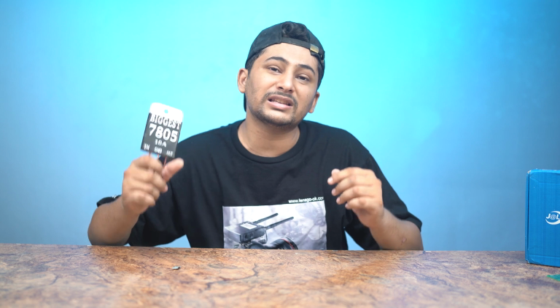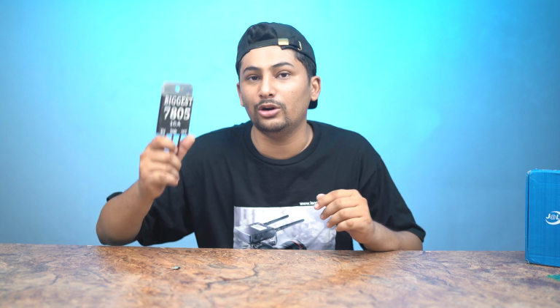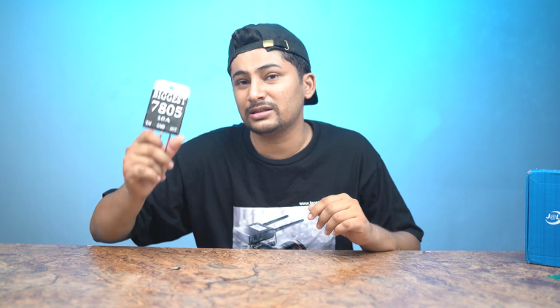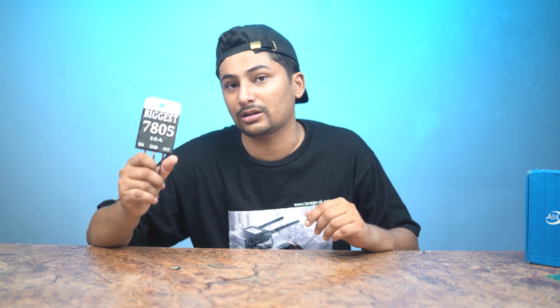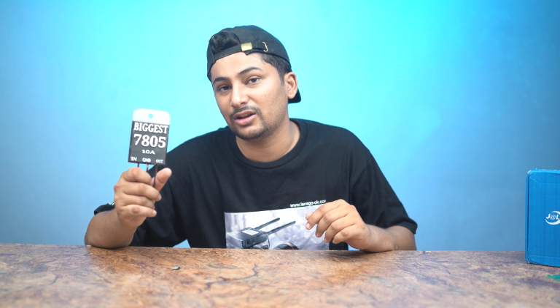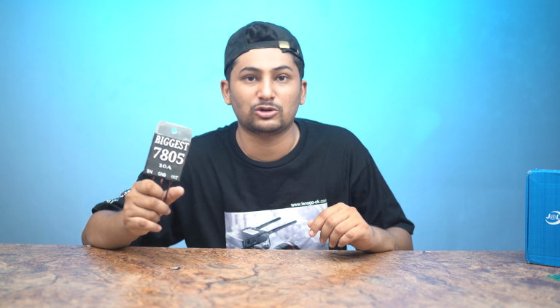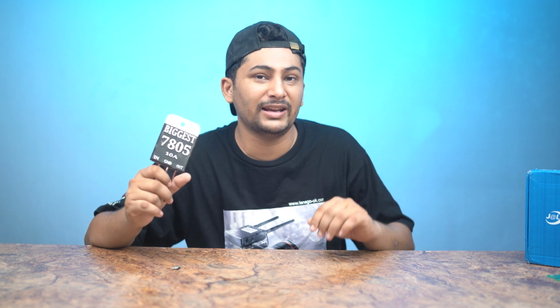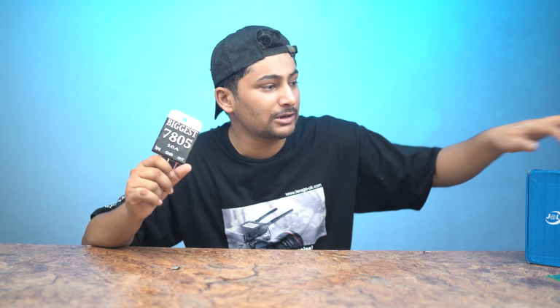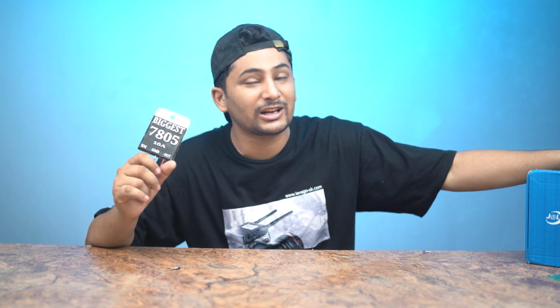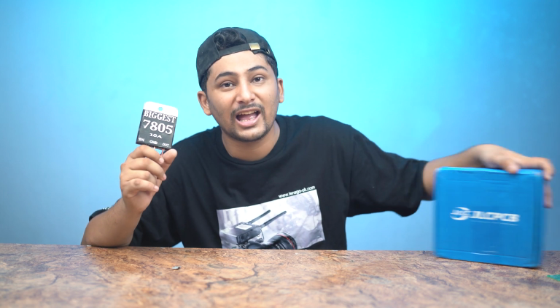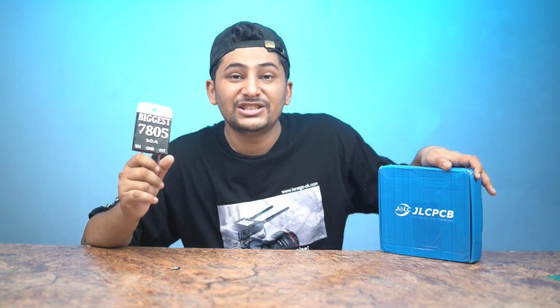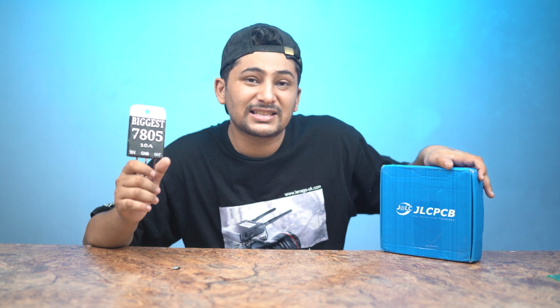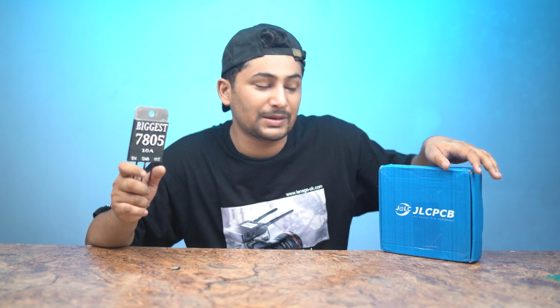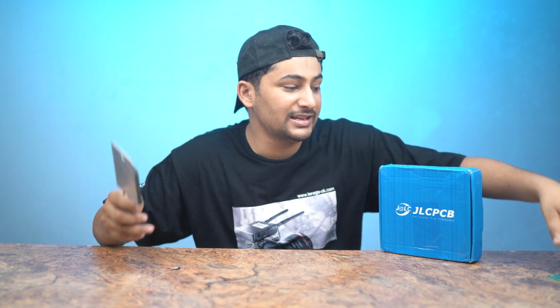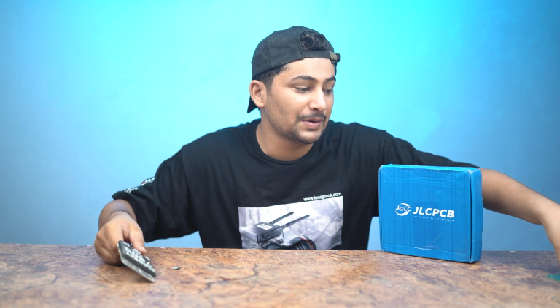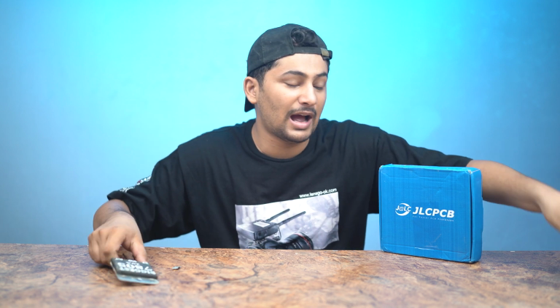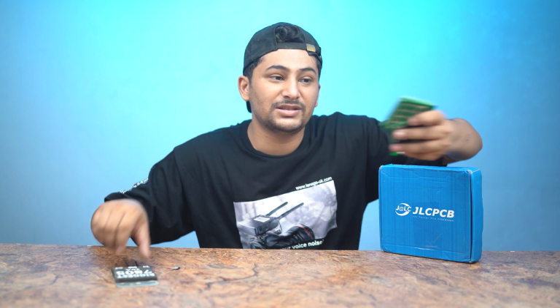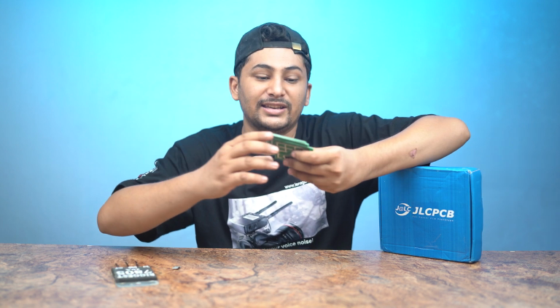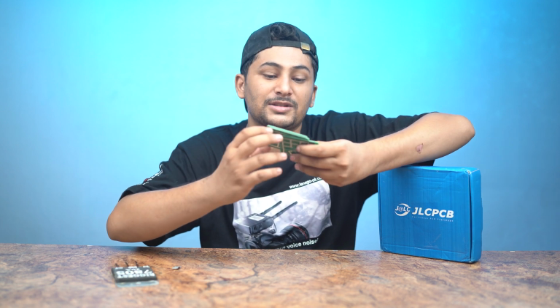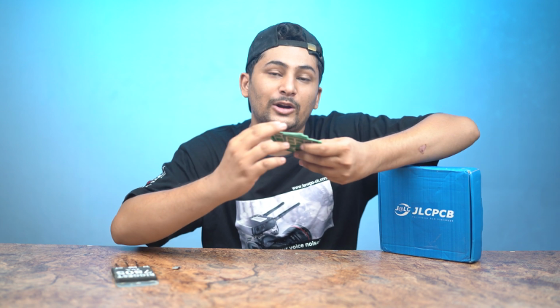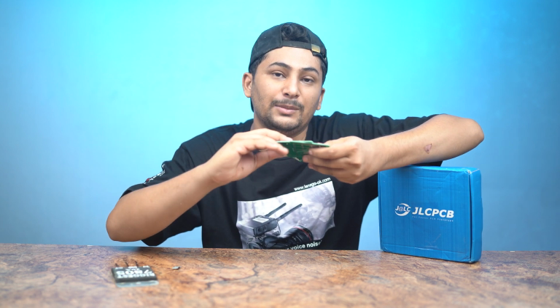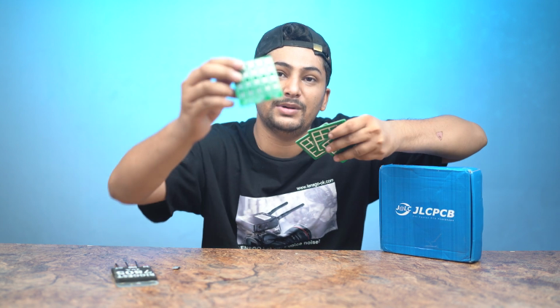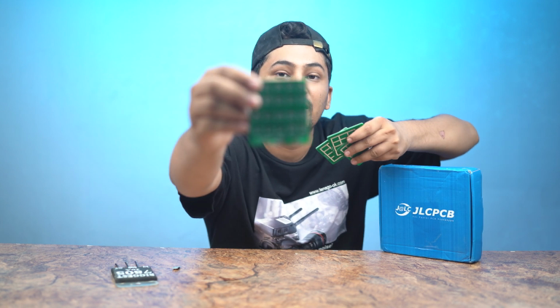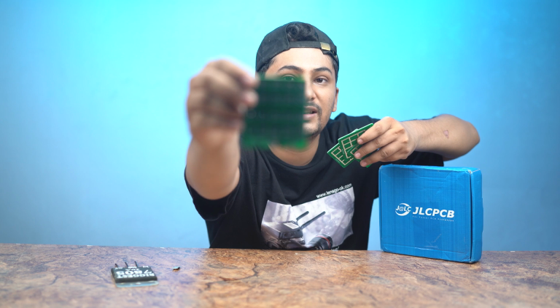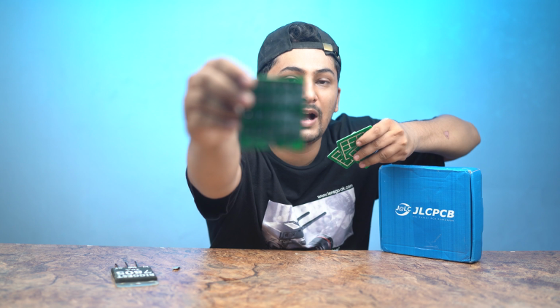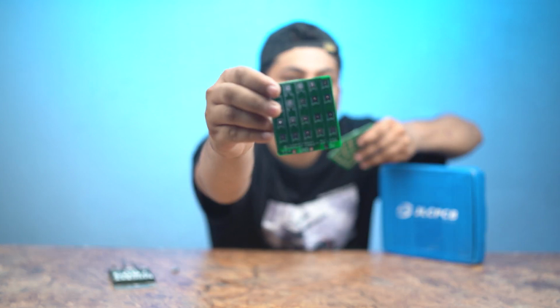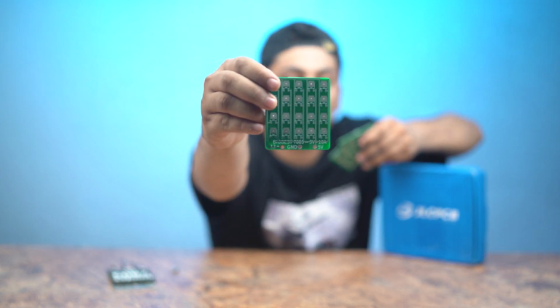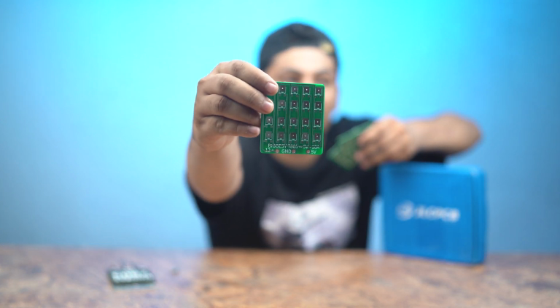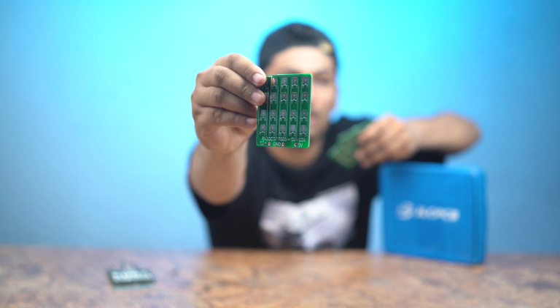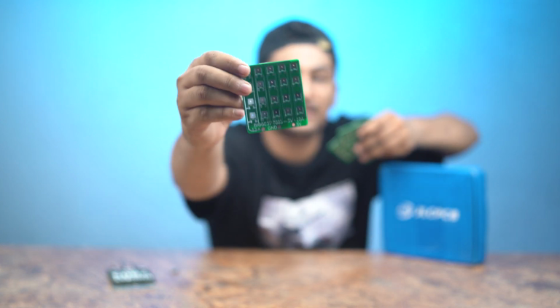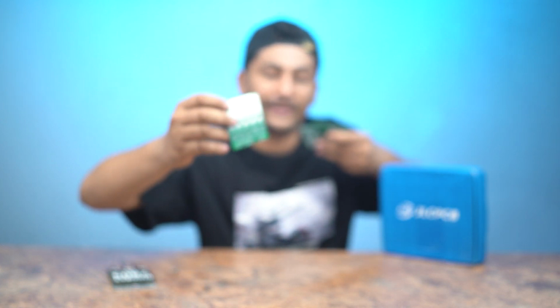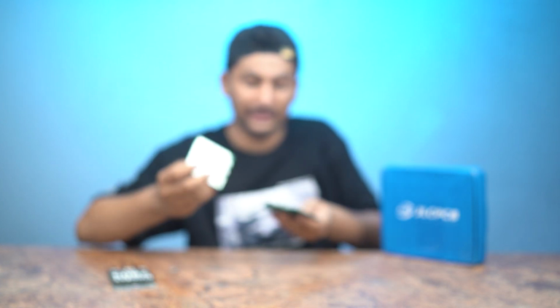Today's video is about making an 7805 regulator. For this project, we are sponsored by JLCPCB.com, which has sent us a very high quality PCB for this build.